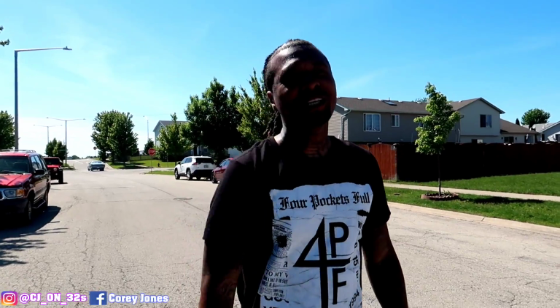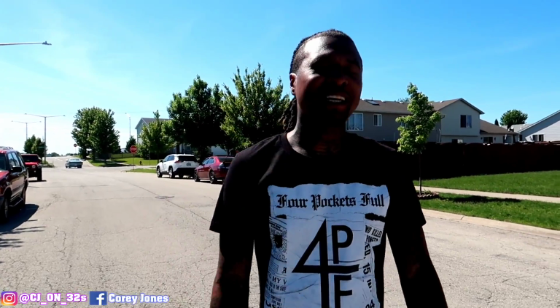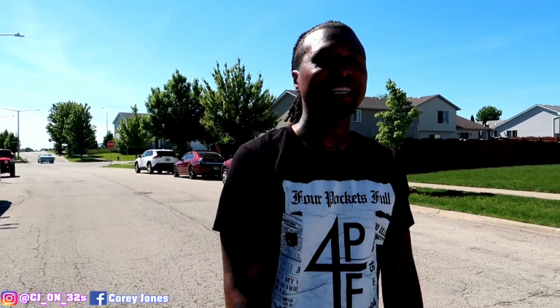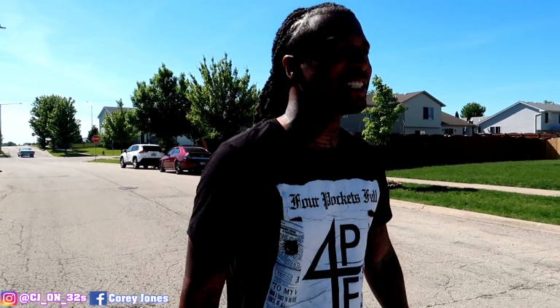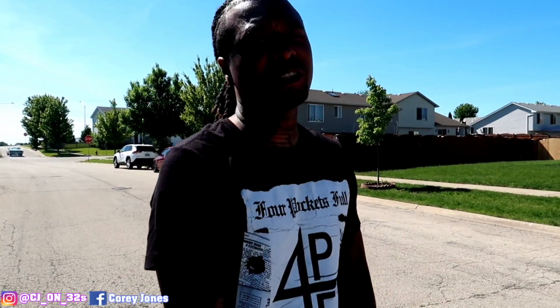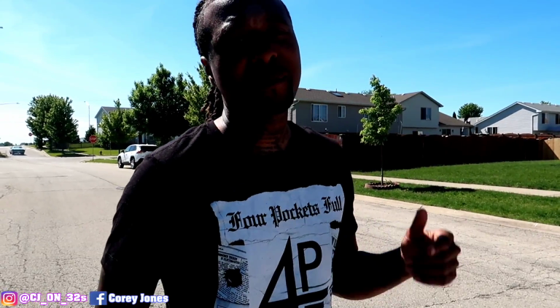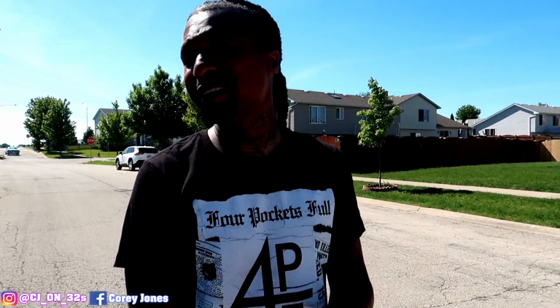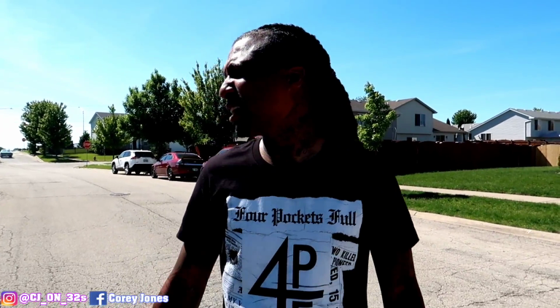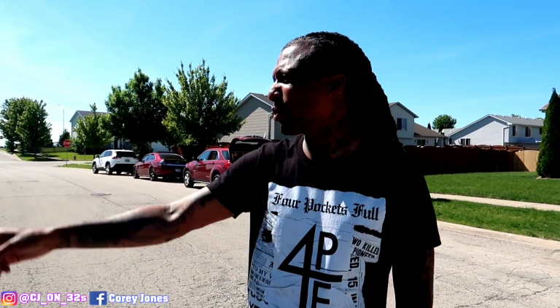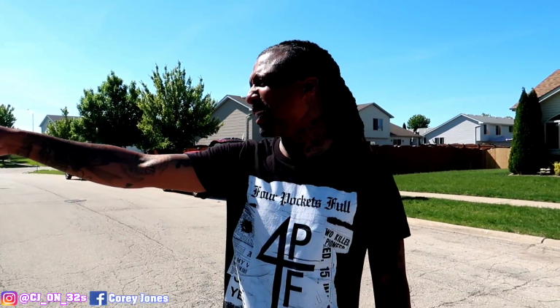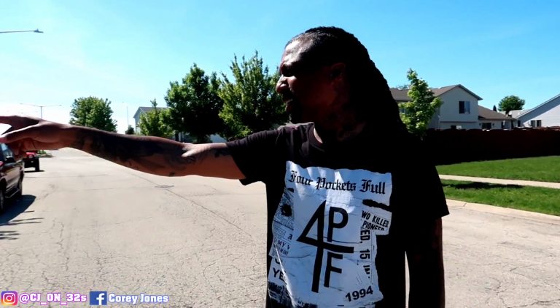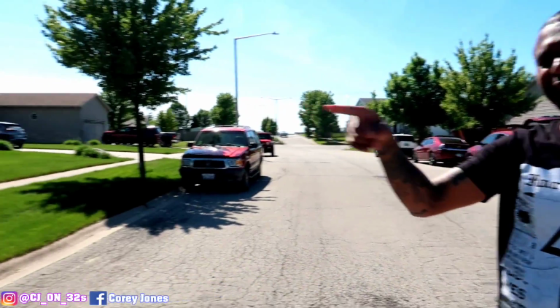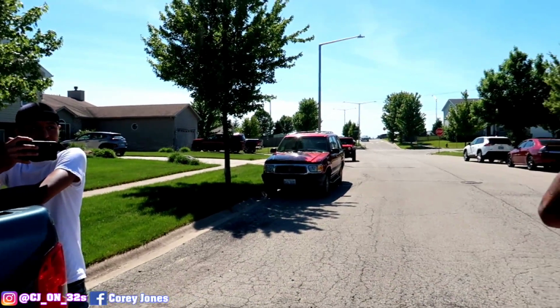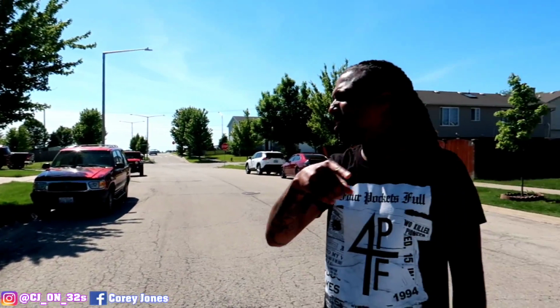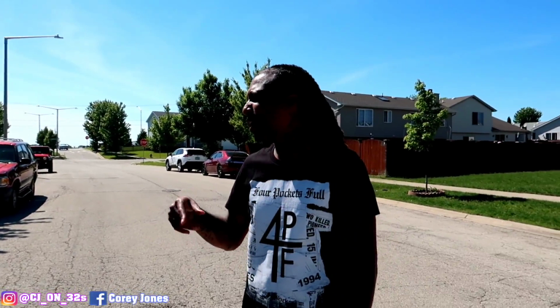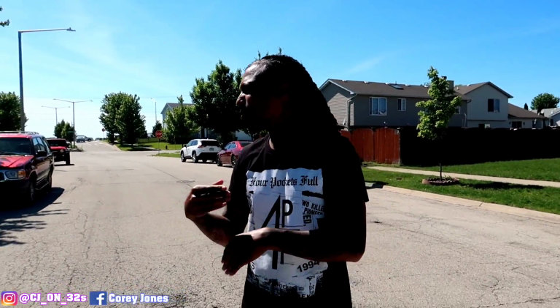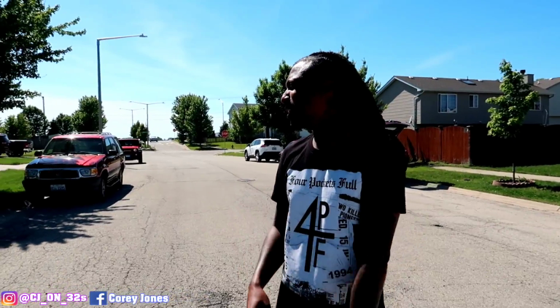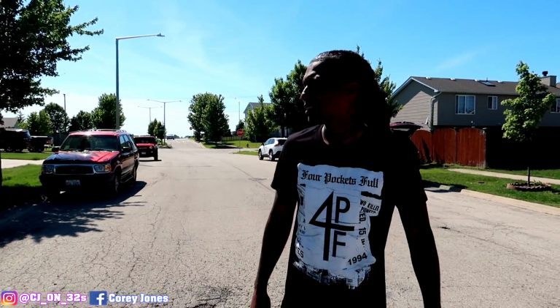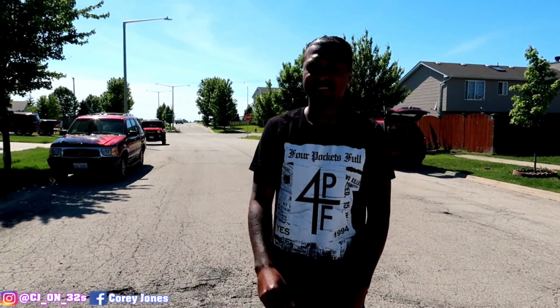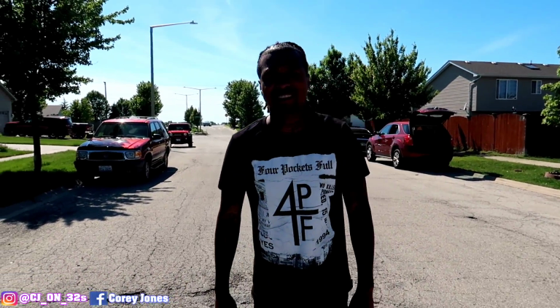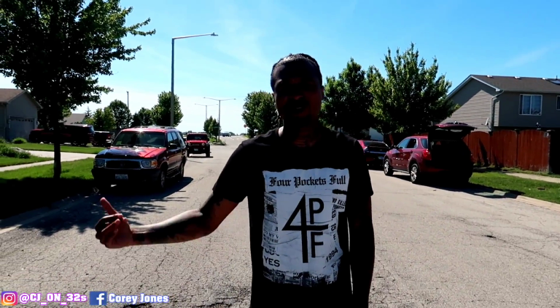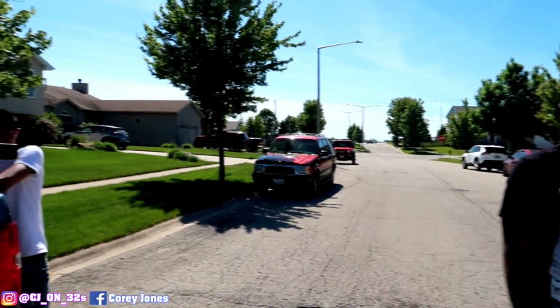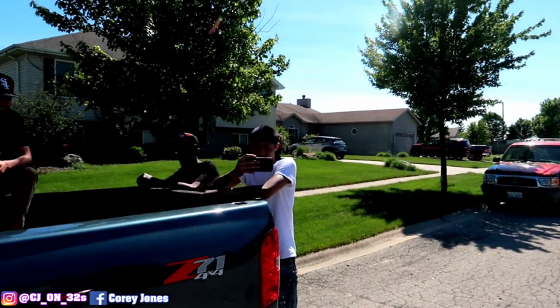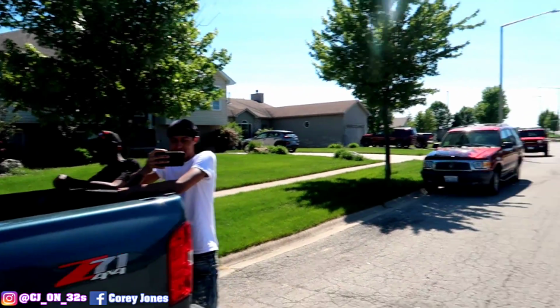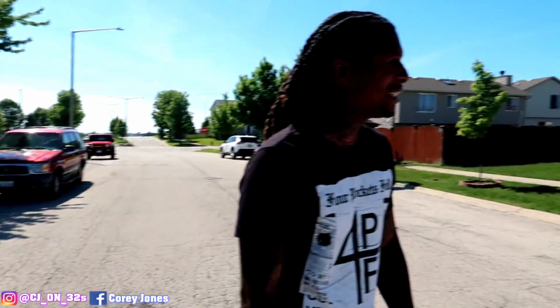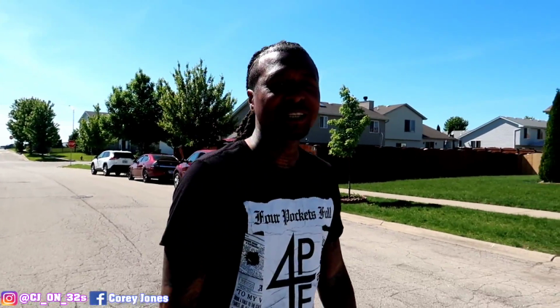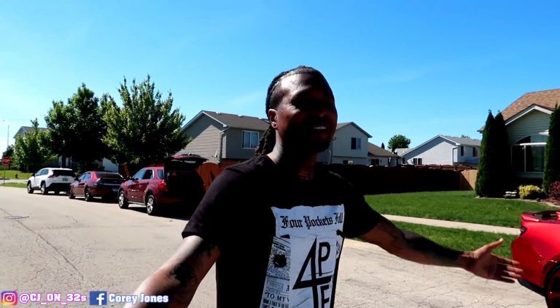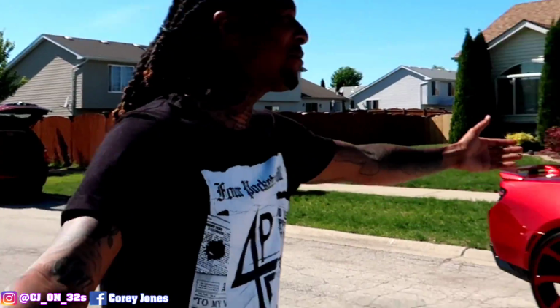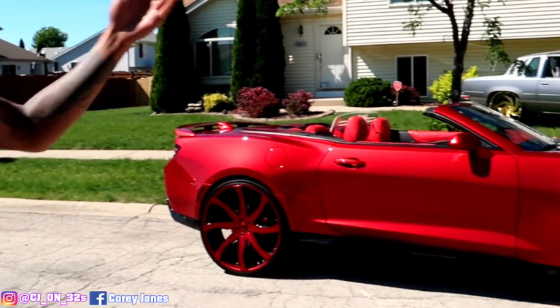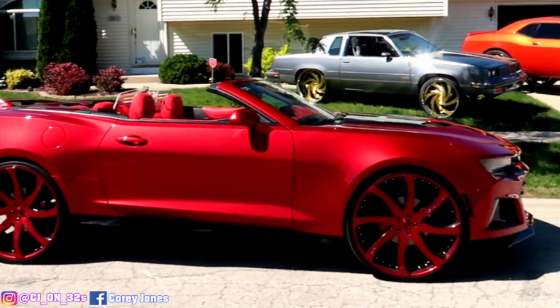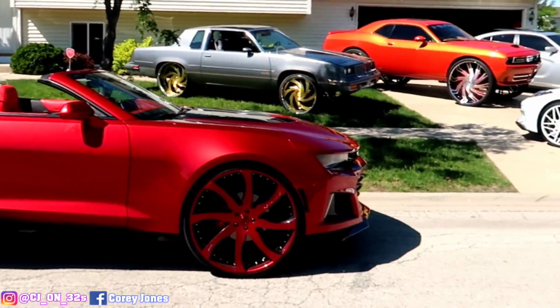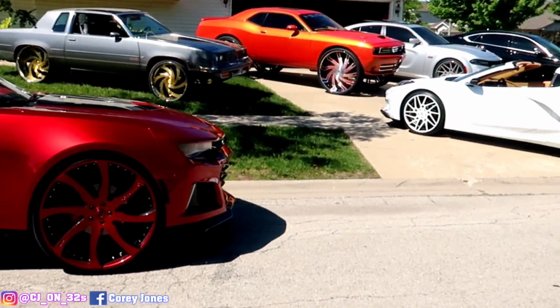What it do, gang? It's your boy CJ on 32s, and I'm back with another video. Y'all see, man, we finally got all the cars out at the house.